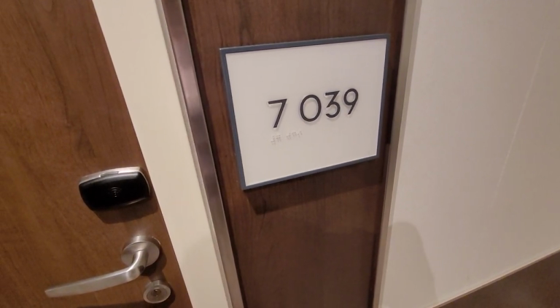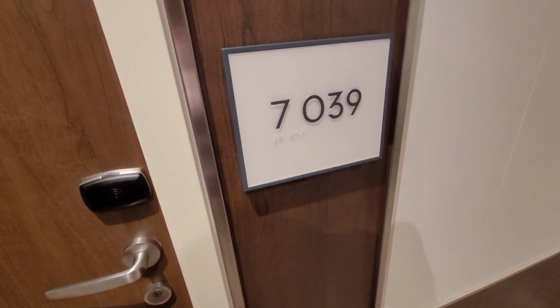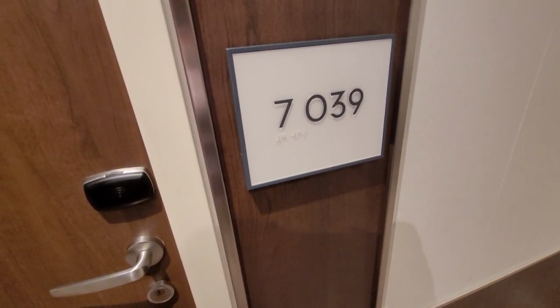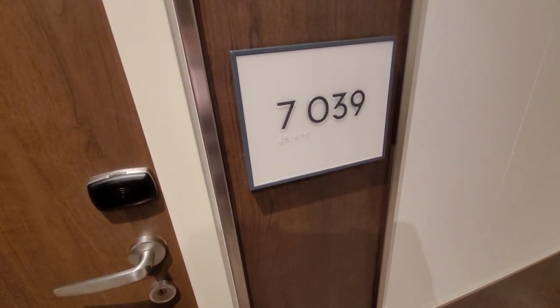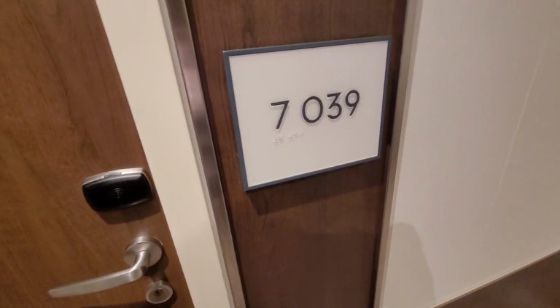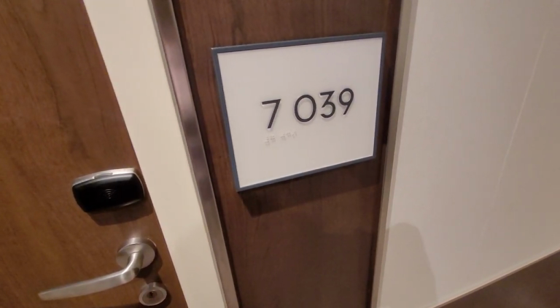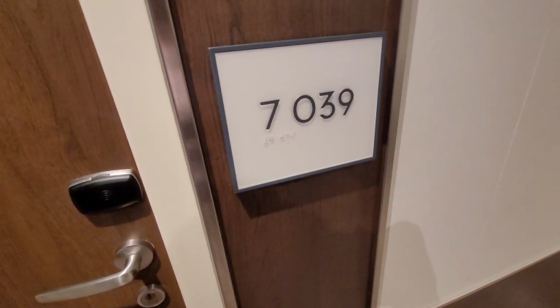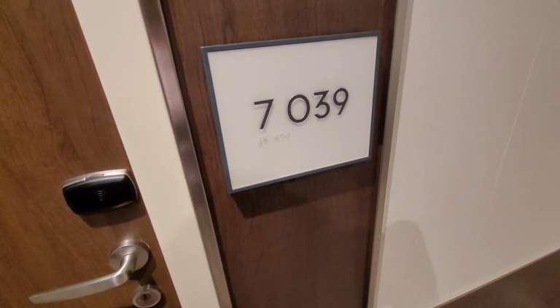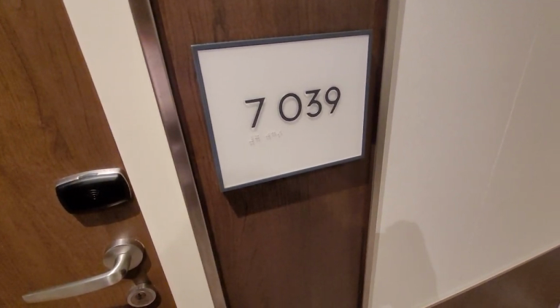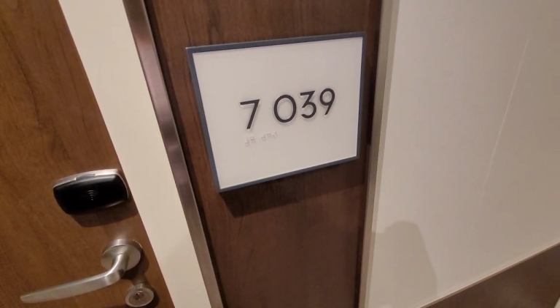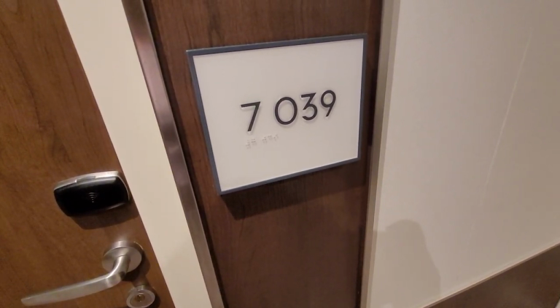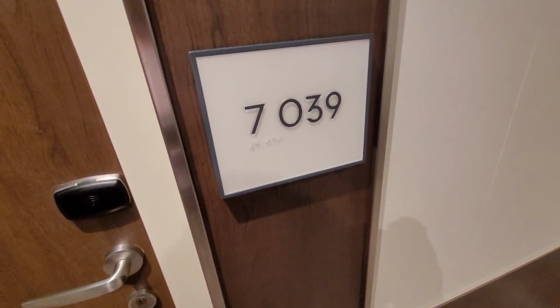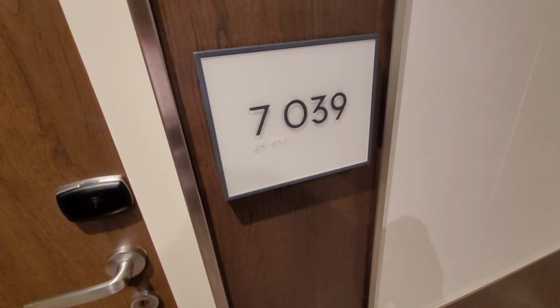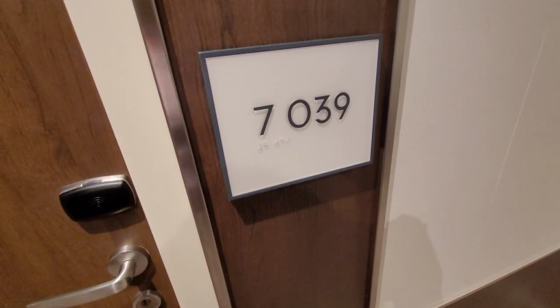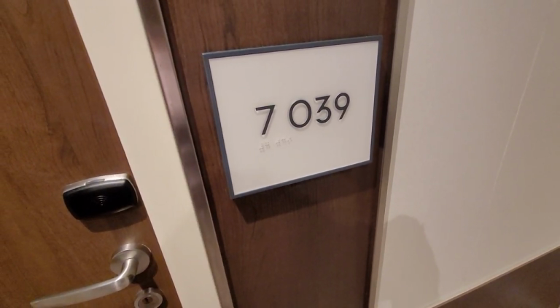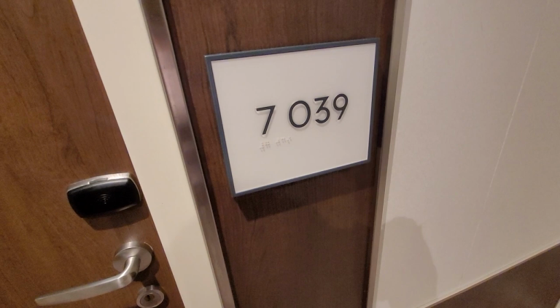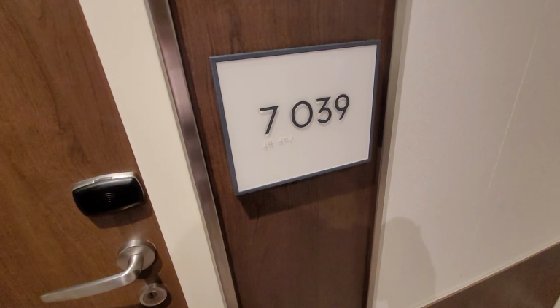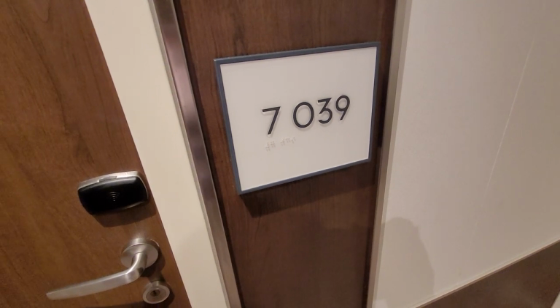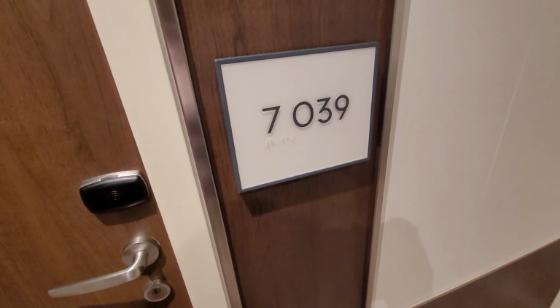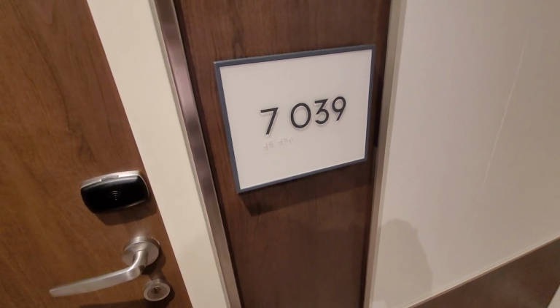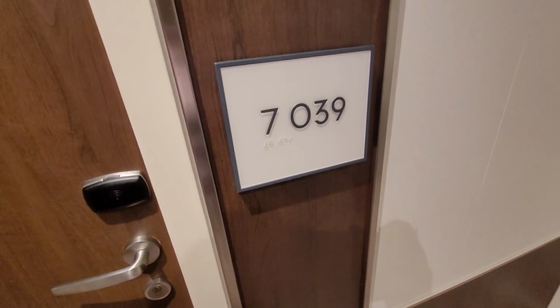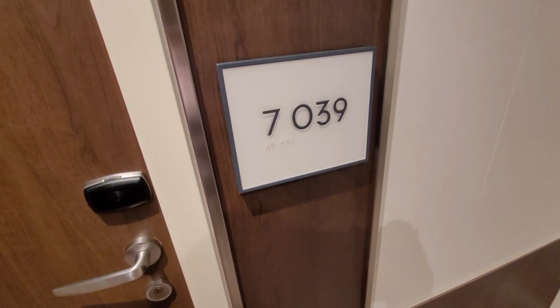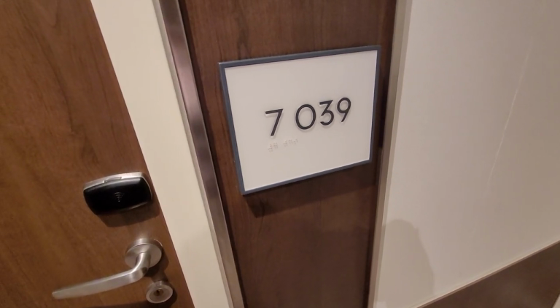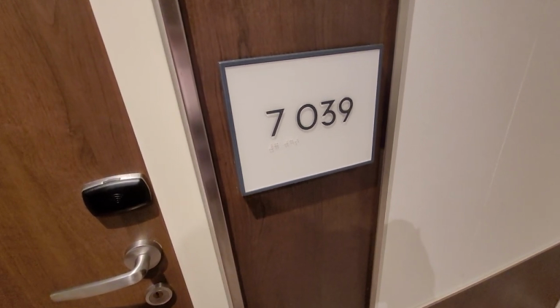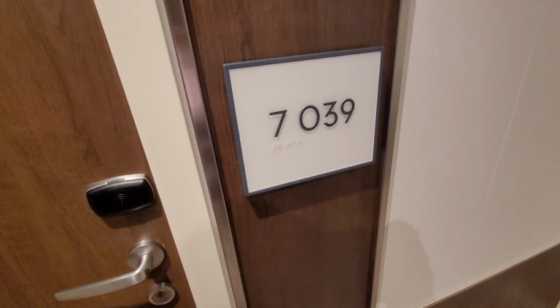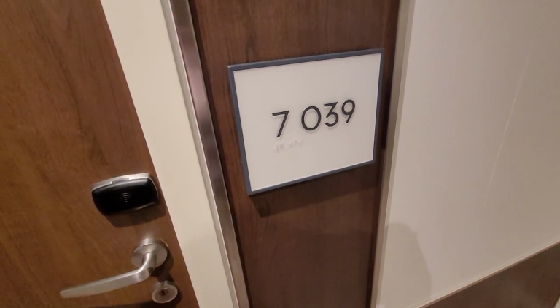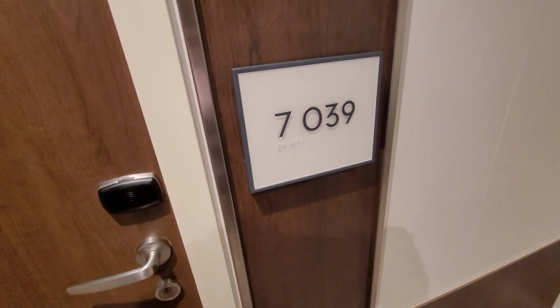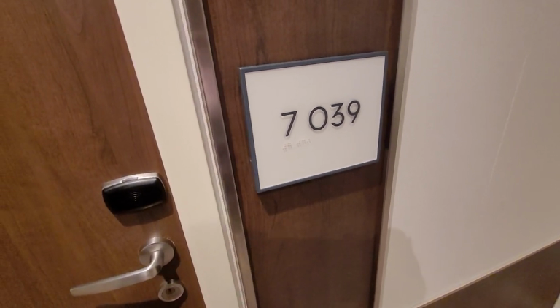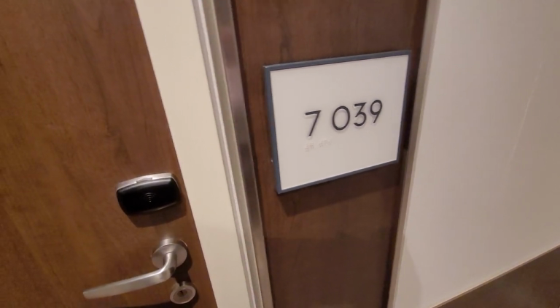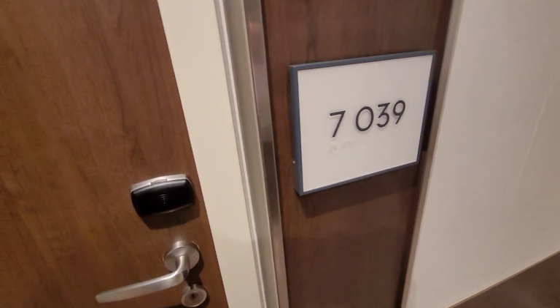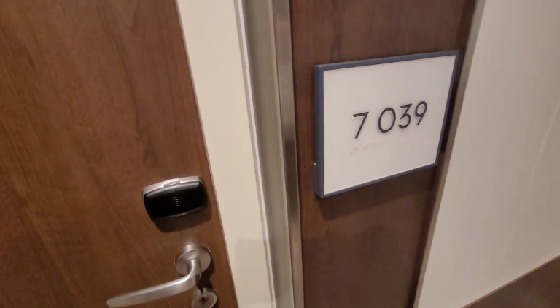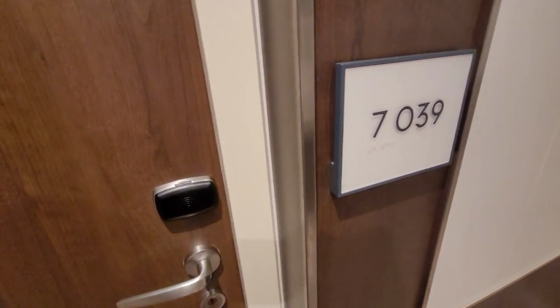Hi everyone, my name is Leanne. I am going to show you a video of room 7039 on the Koningsdam. It is a veranda.